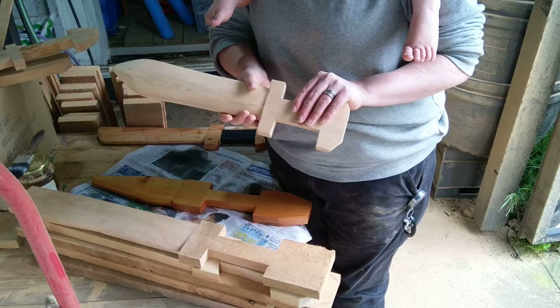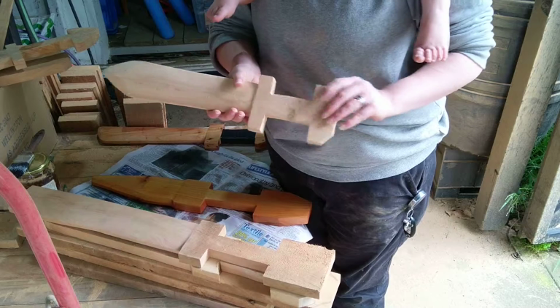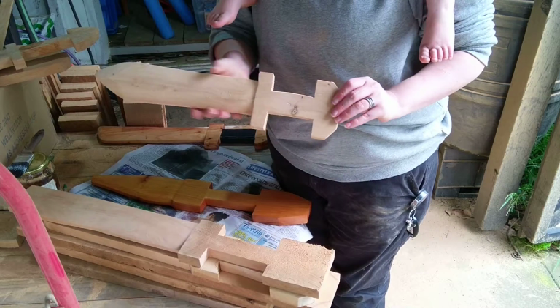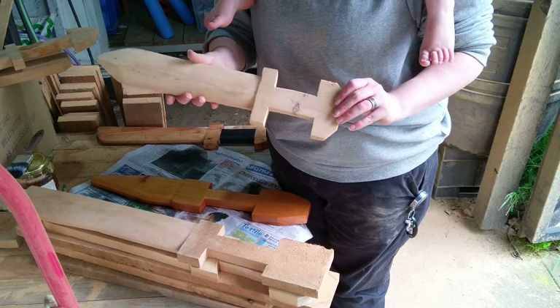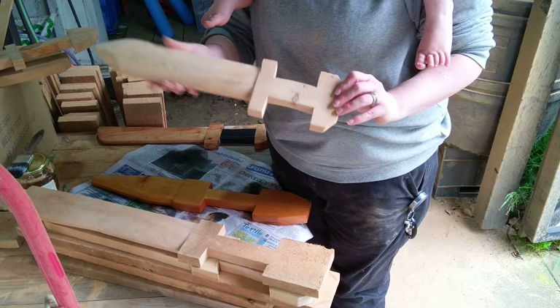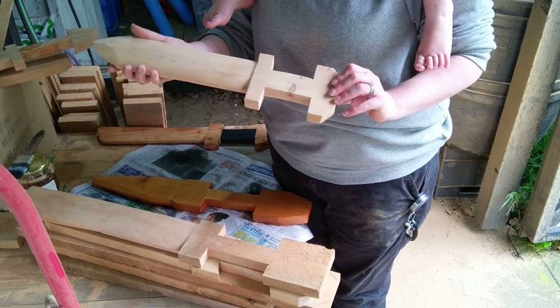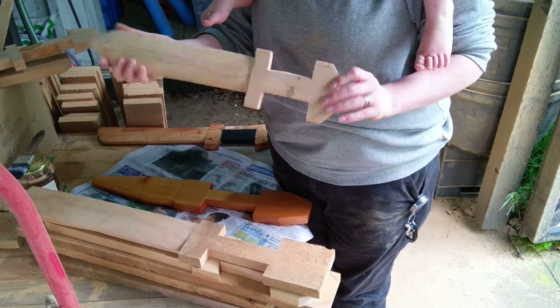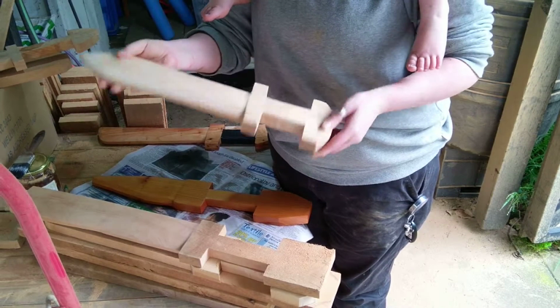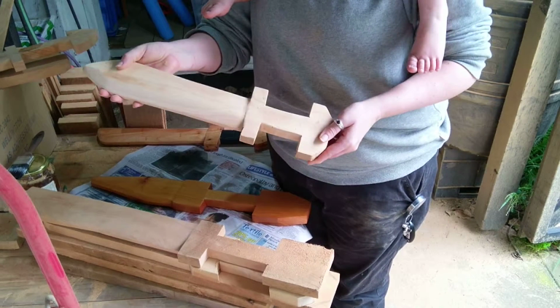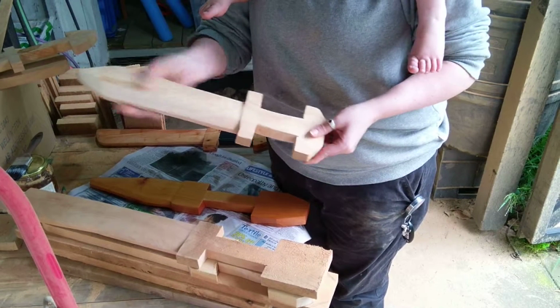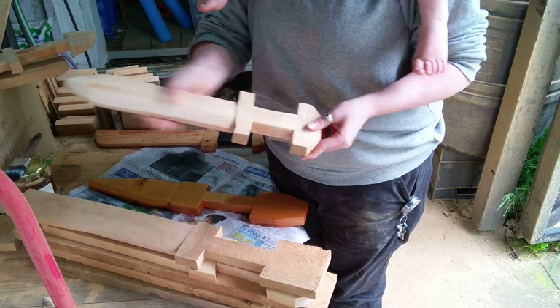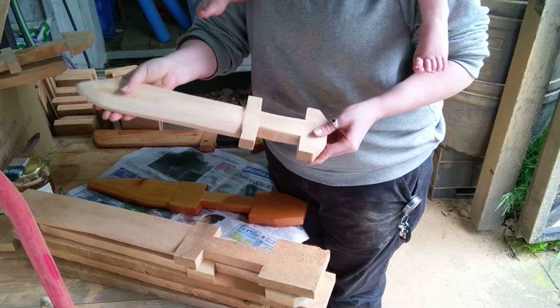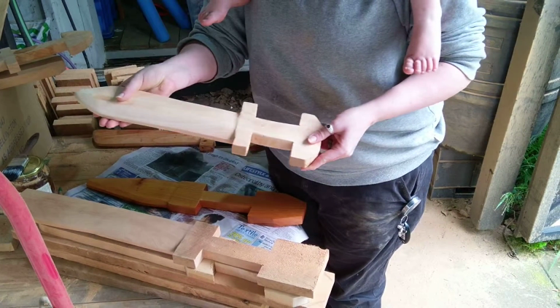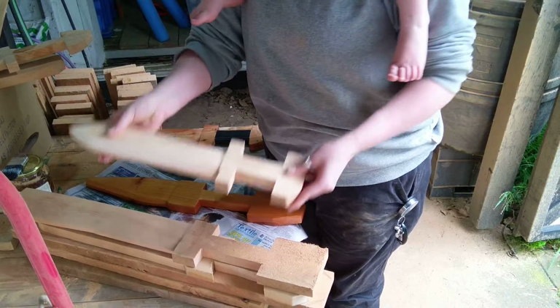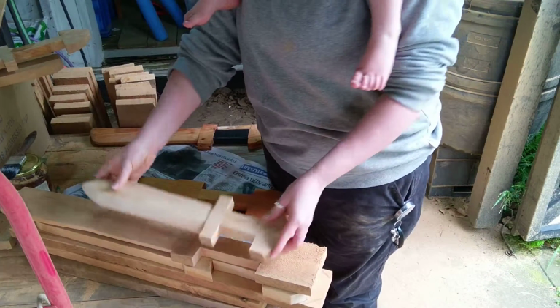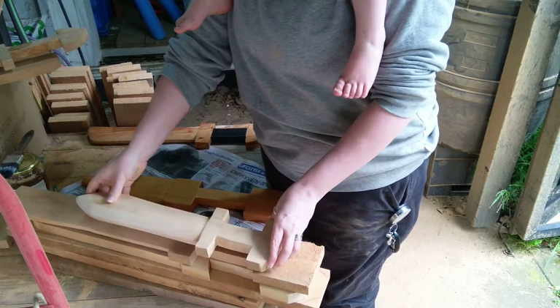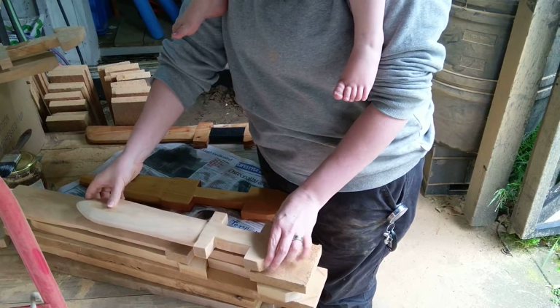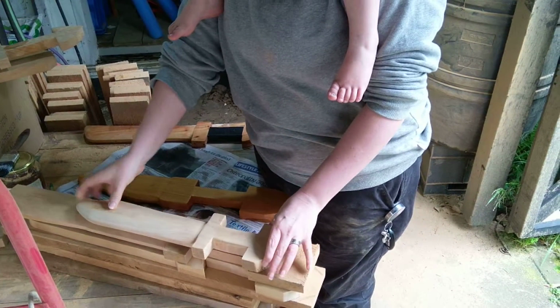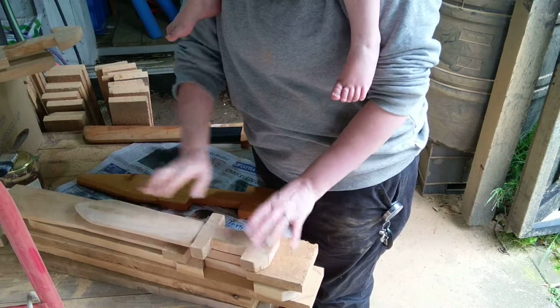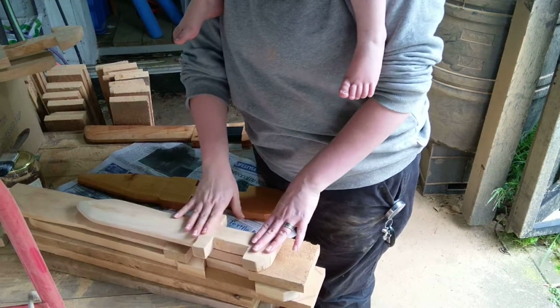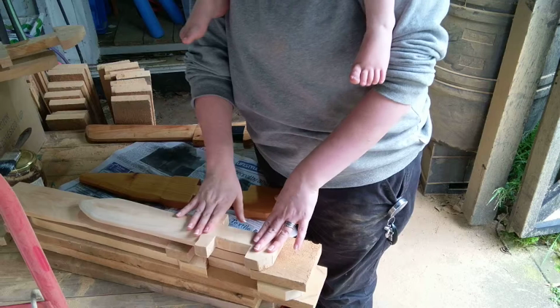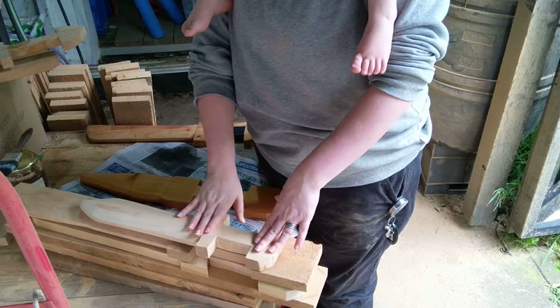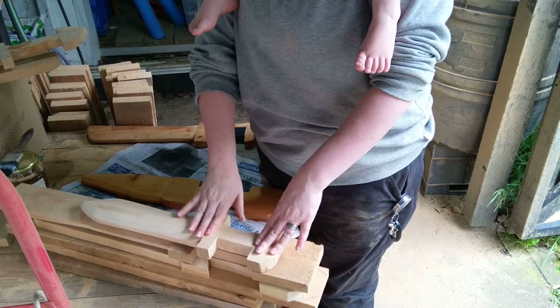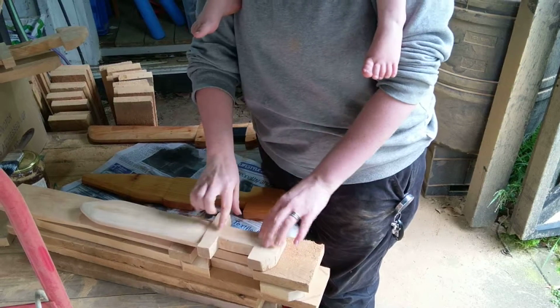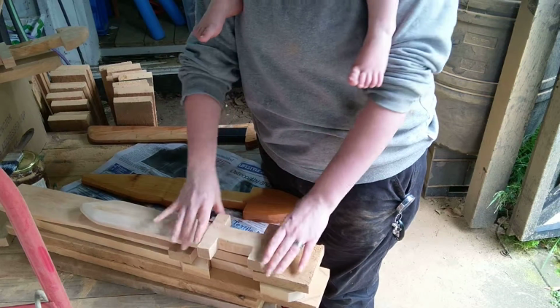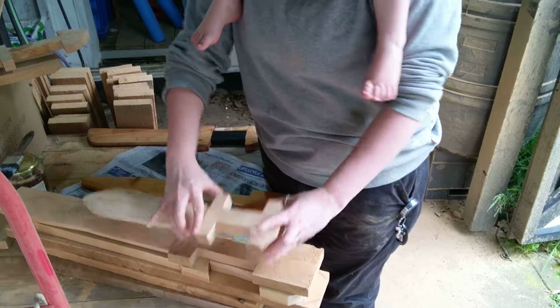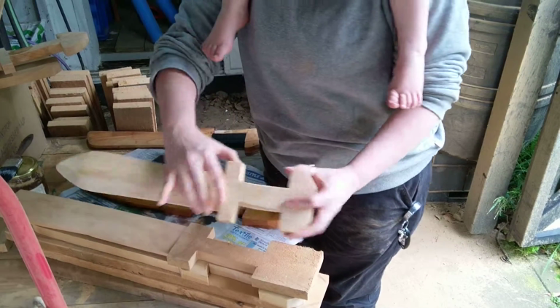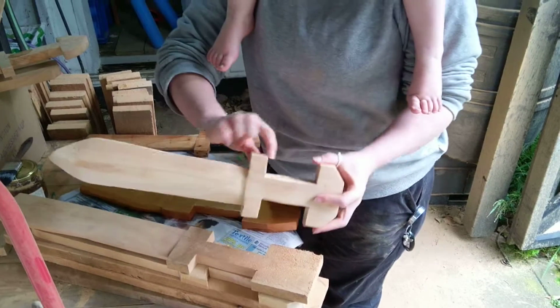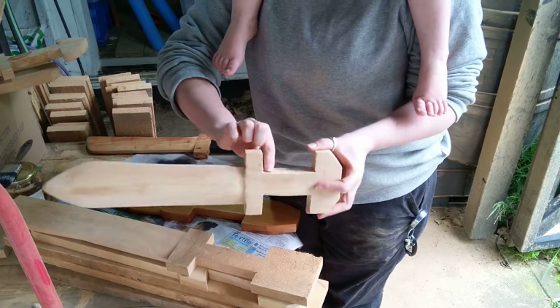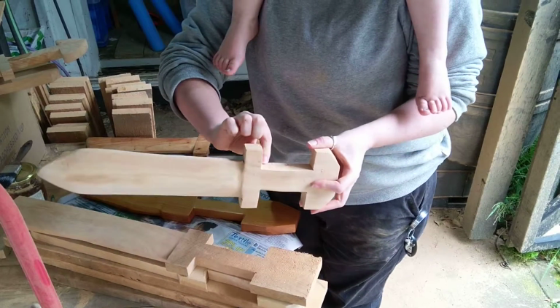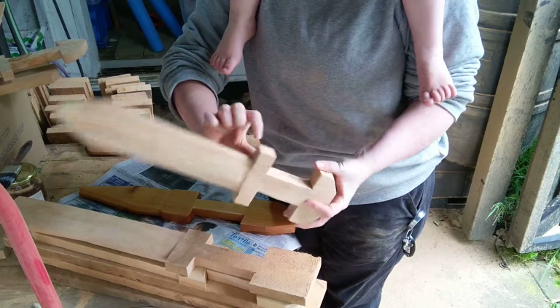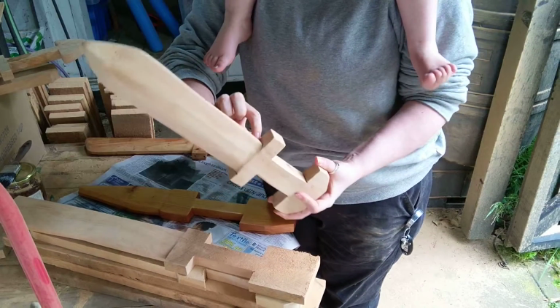This one's not completely done but mostly — just needs a bit of hand sanding to get rid of the last little bits.